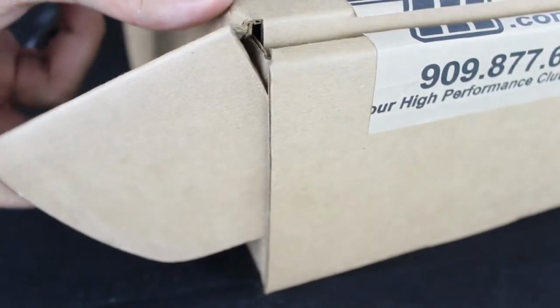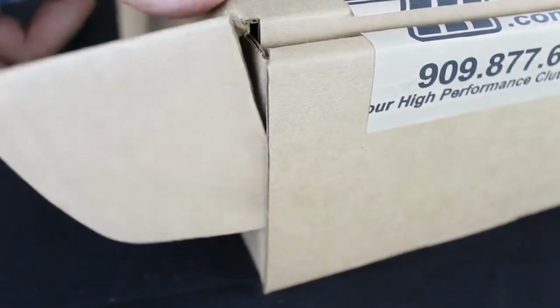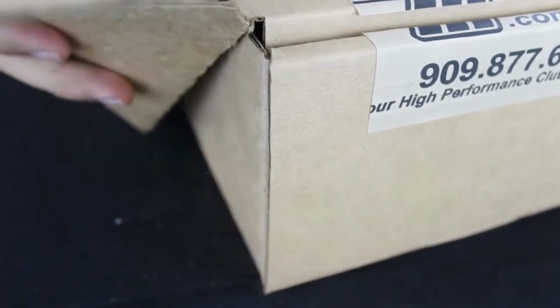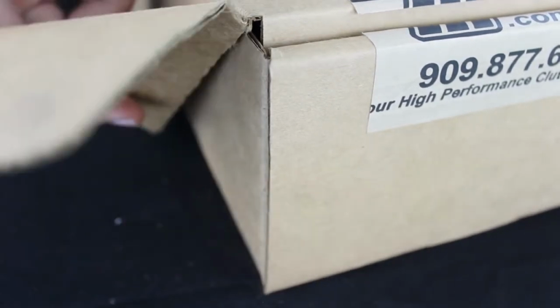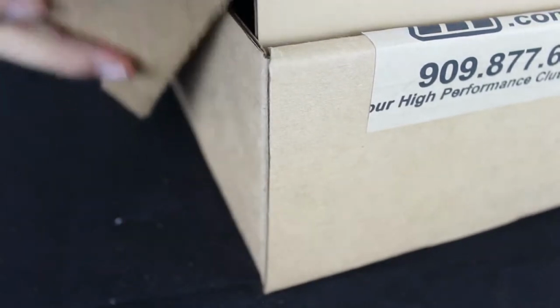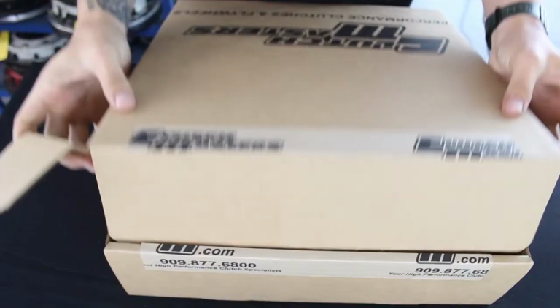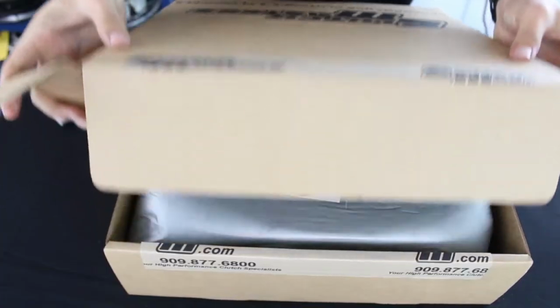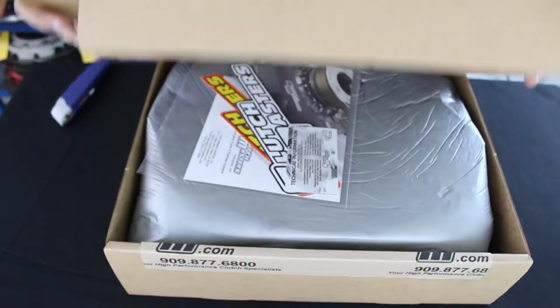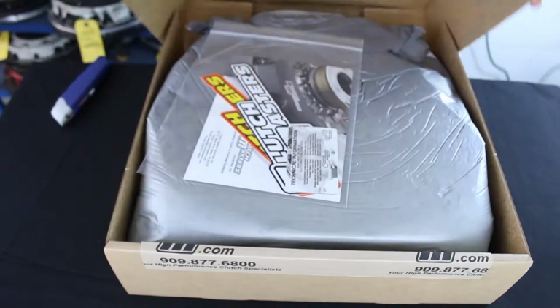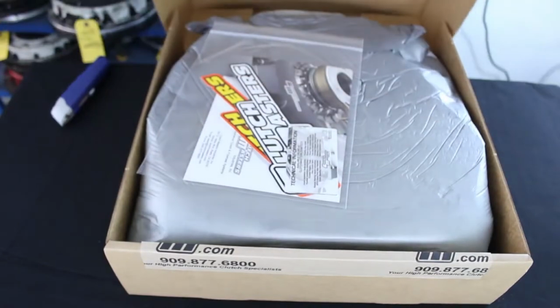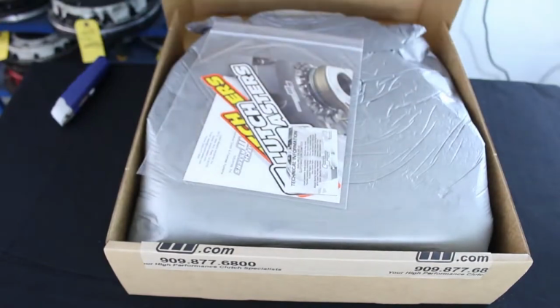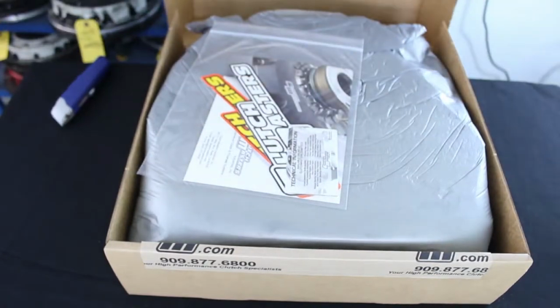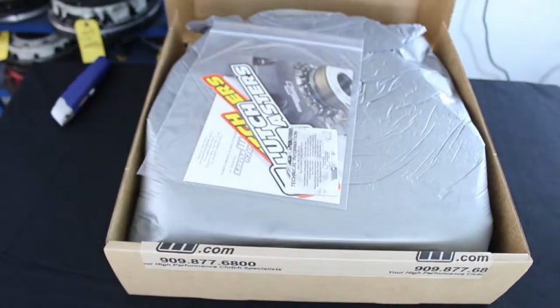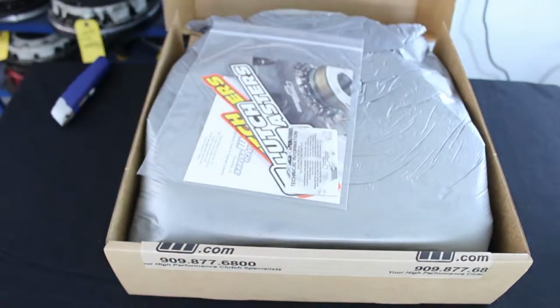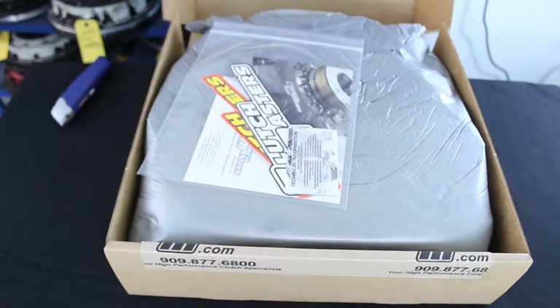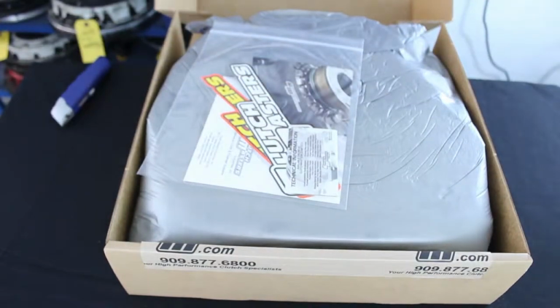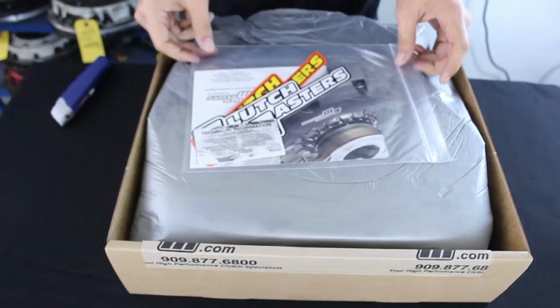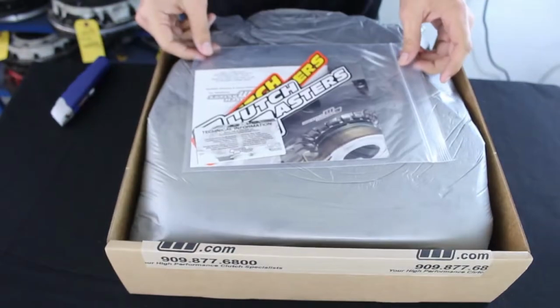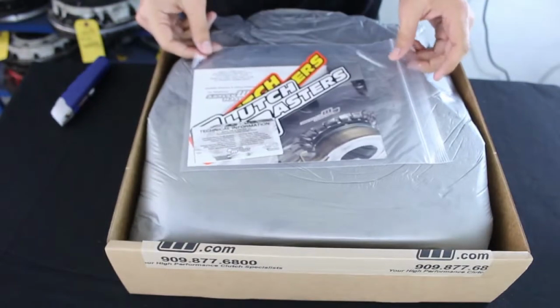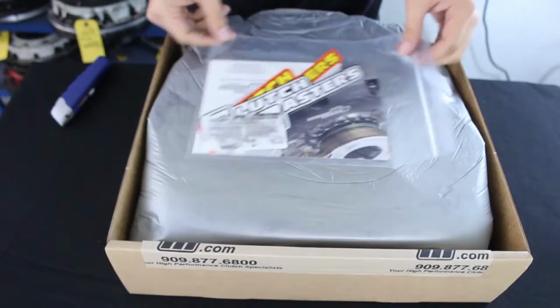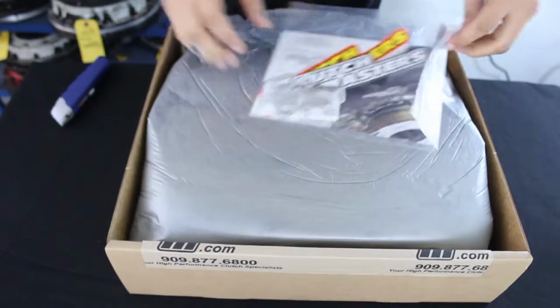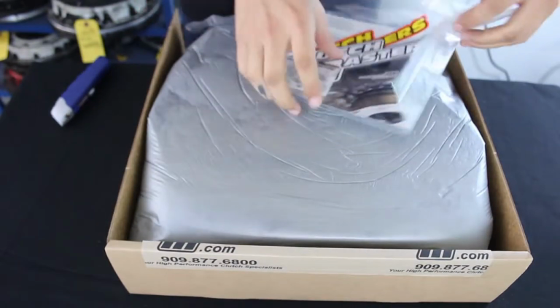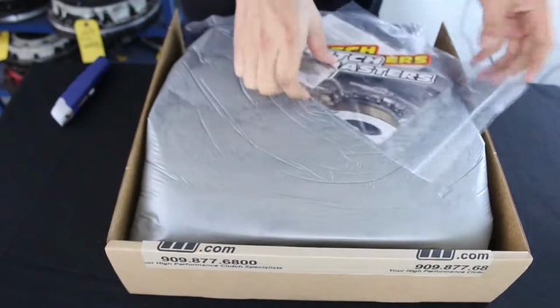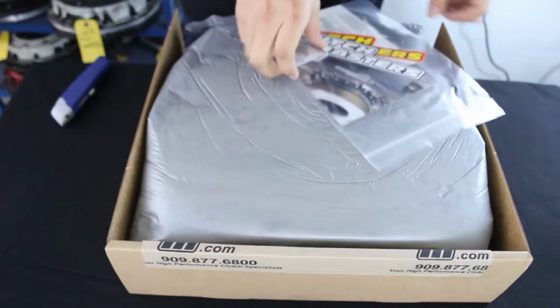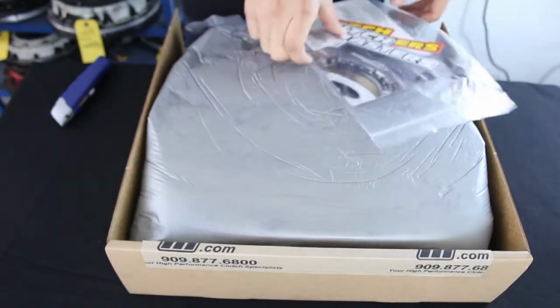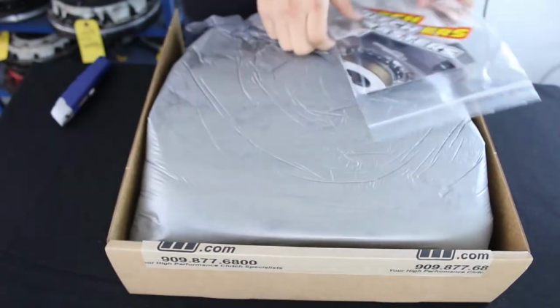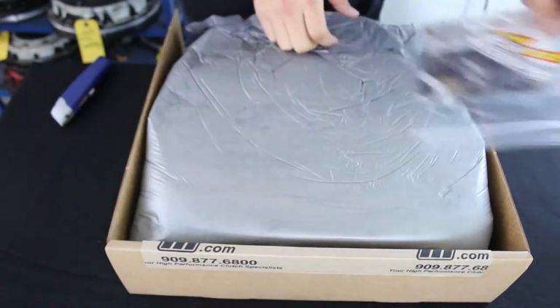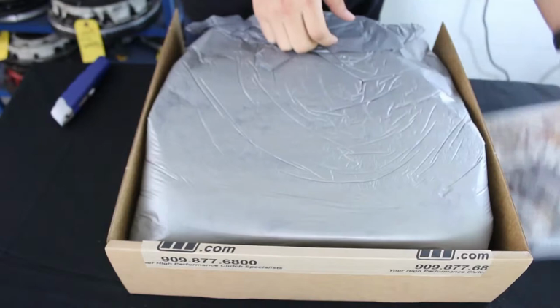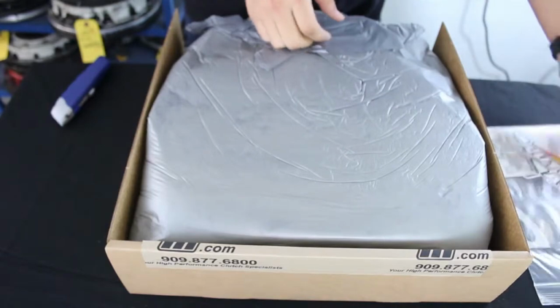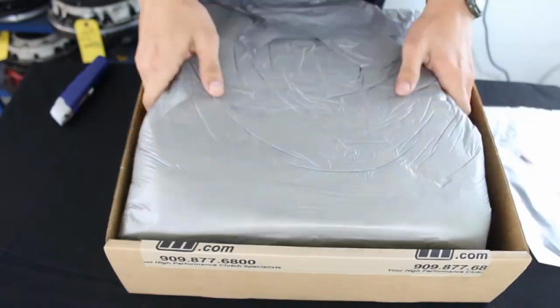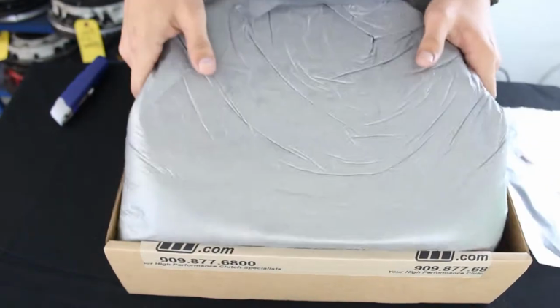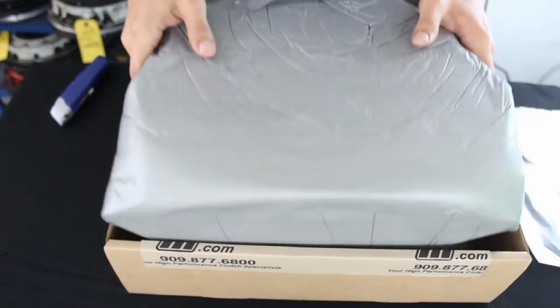First thing you will notice are the official Clutchmasters decals along with information to ensure easy installation, as well as instructions for proper break-in procedure.